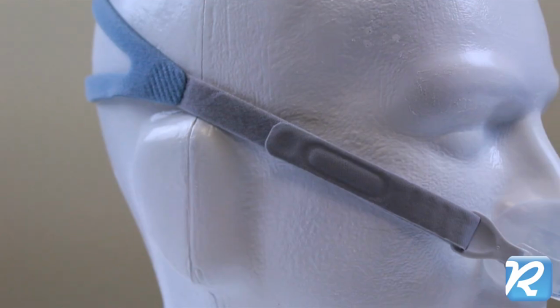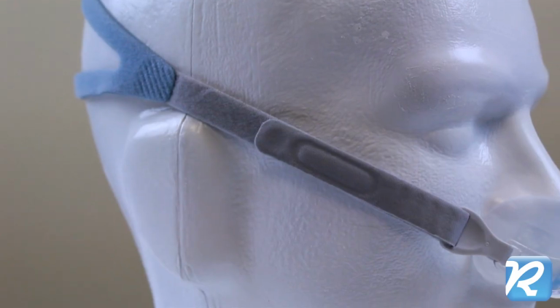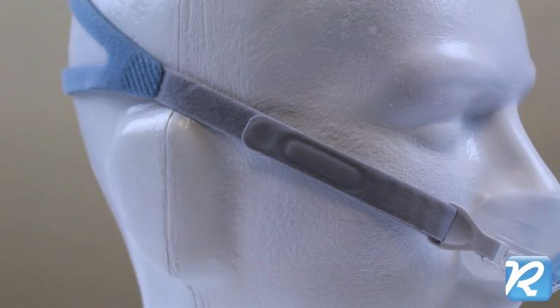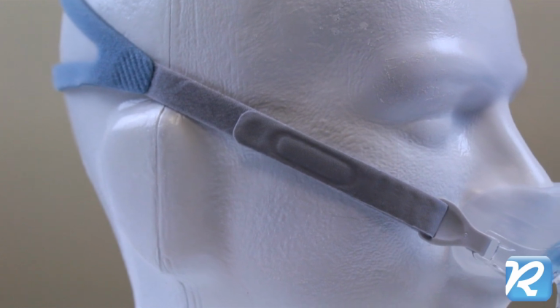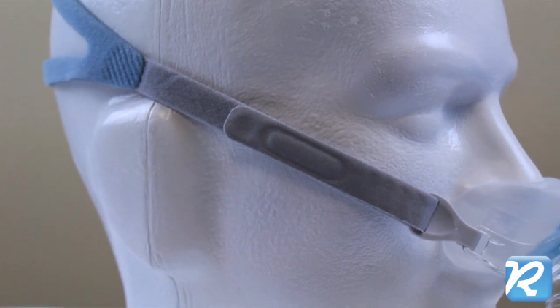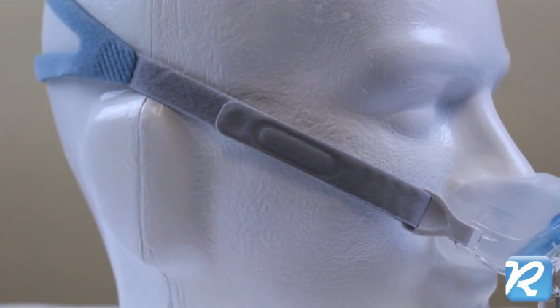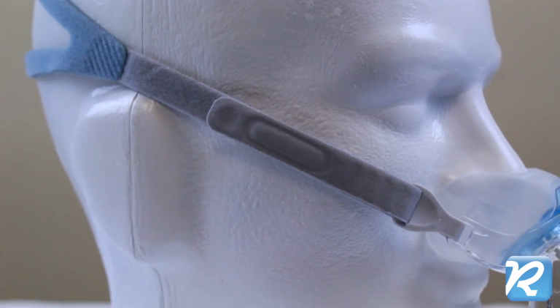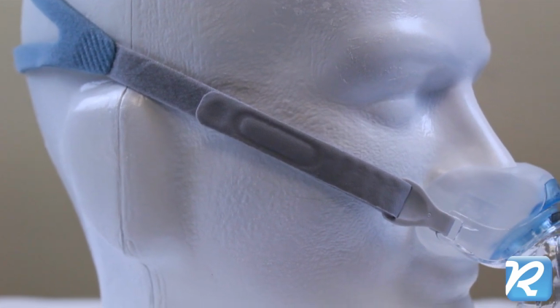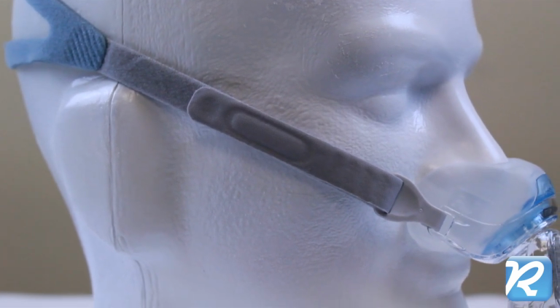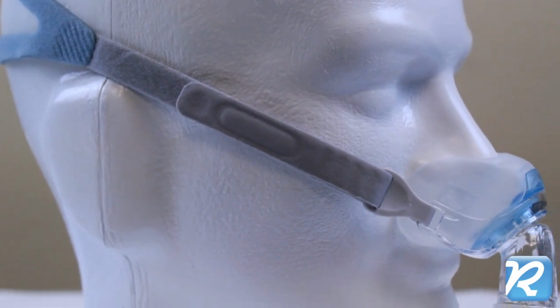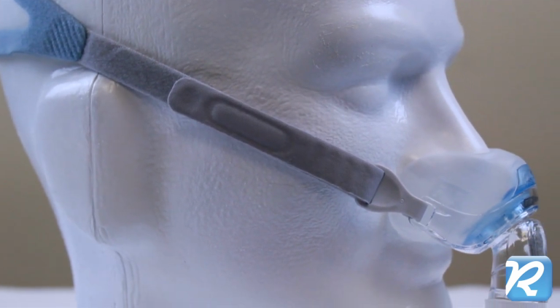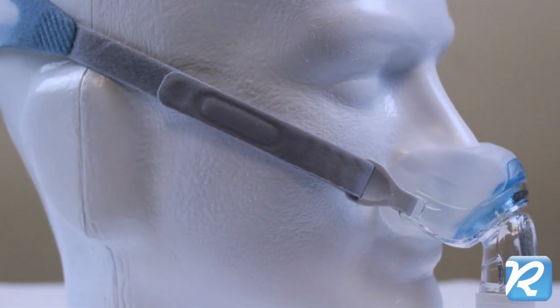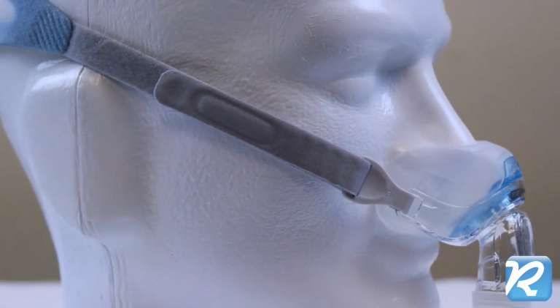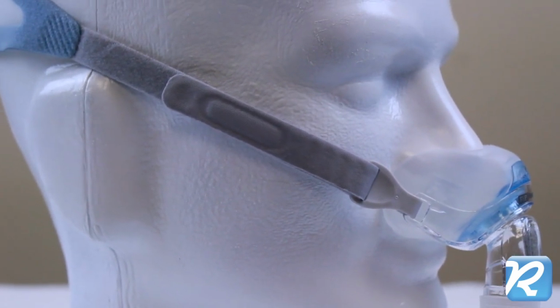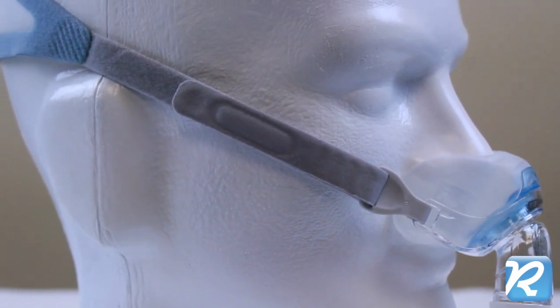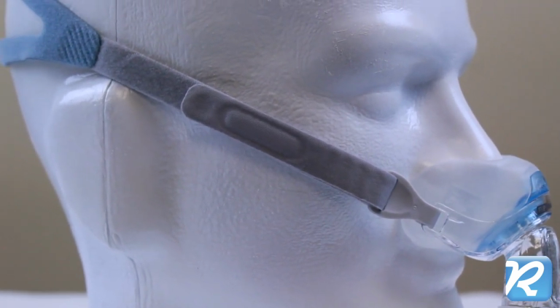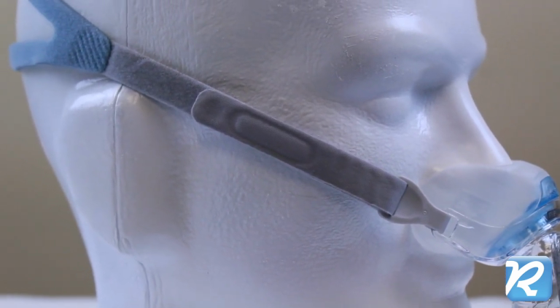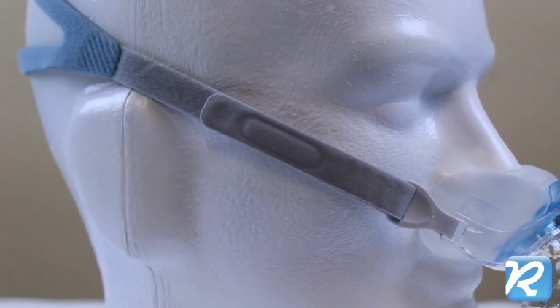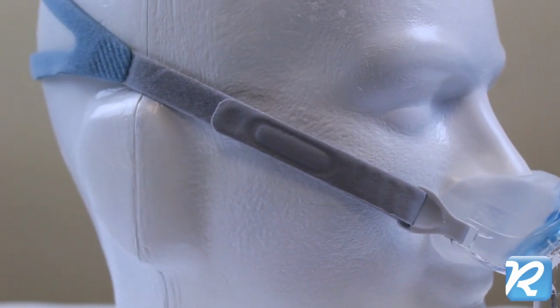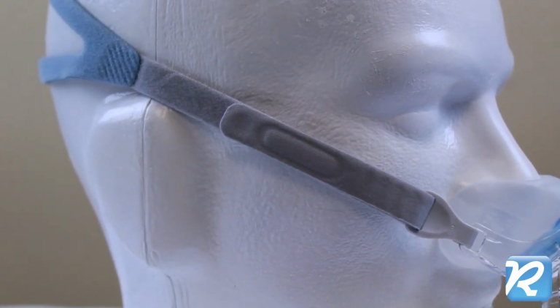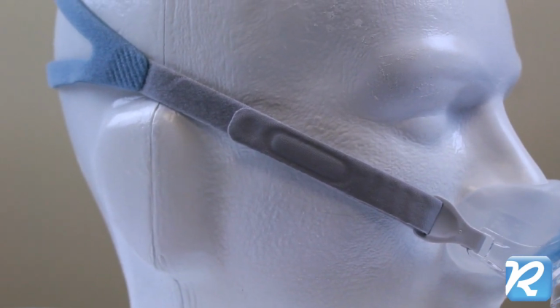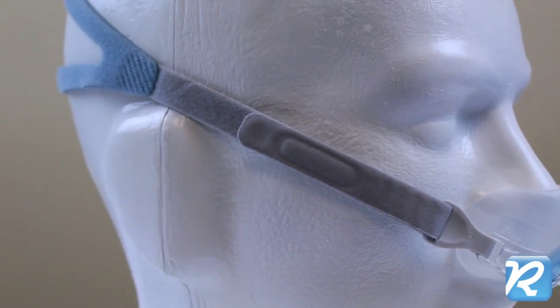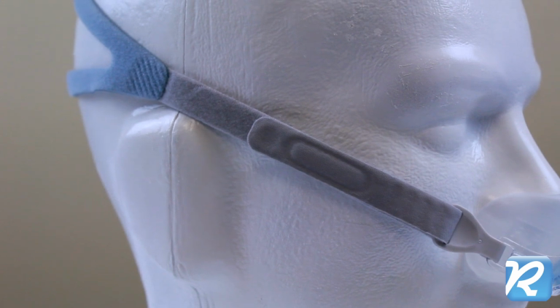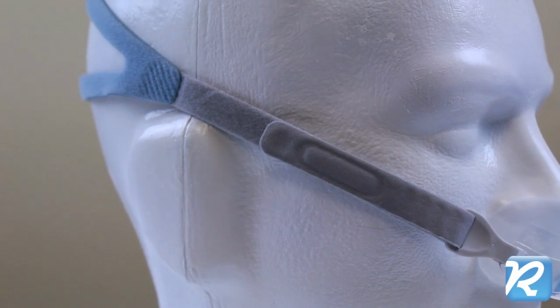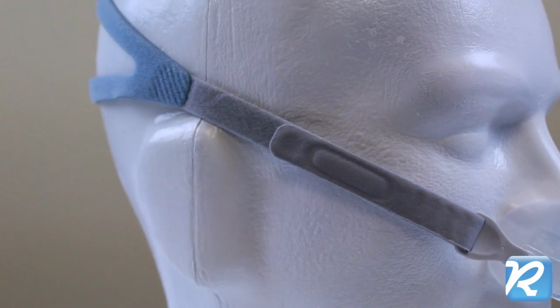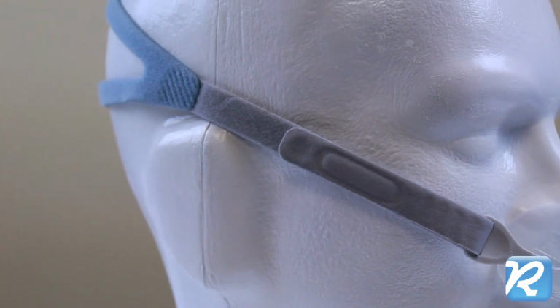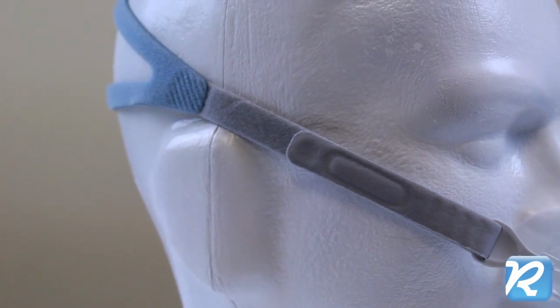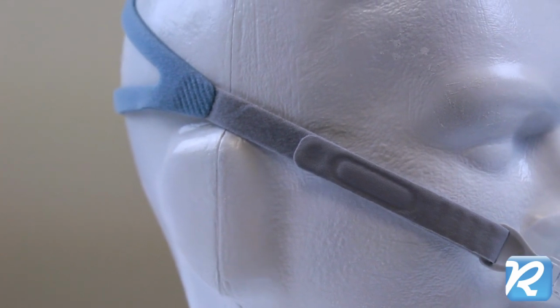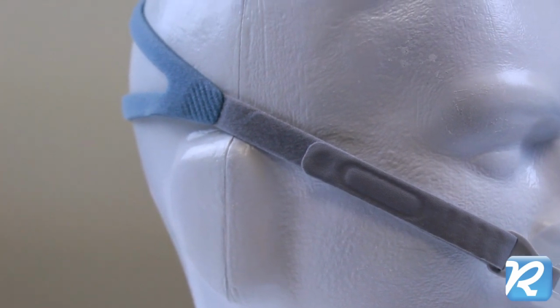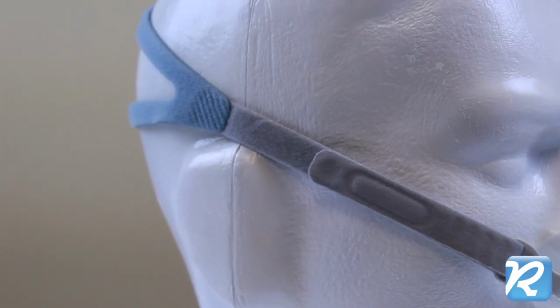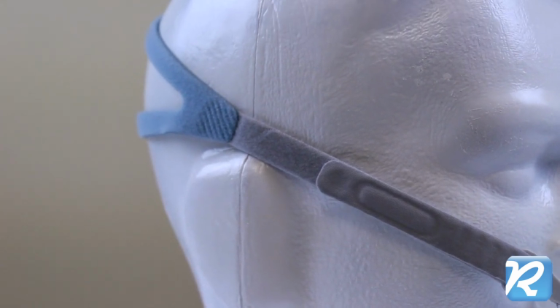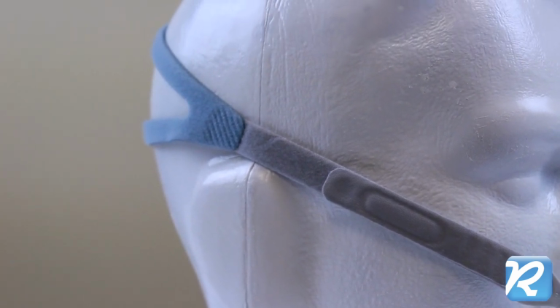Winged side supports give the pillows additional stability. The minimalist headgear is firm across the cheeks, but stretchy at the split back strap.